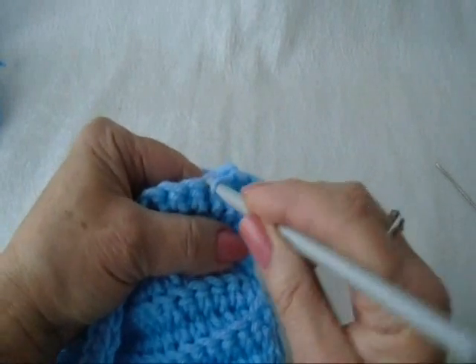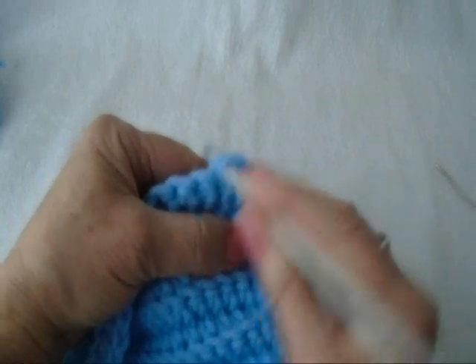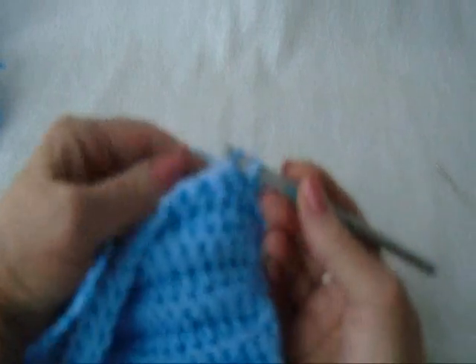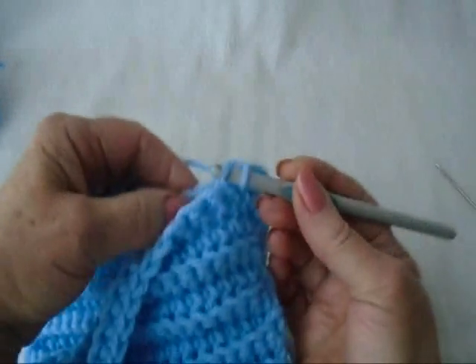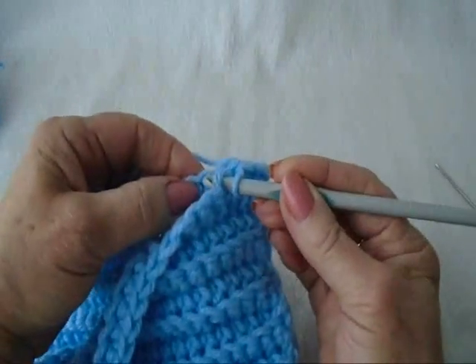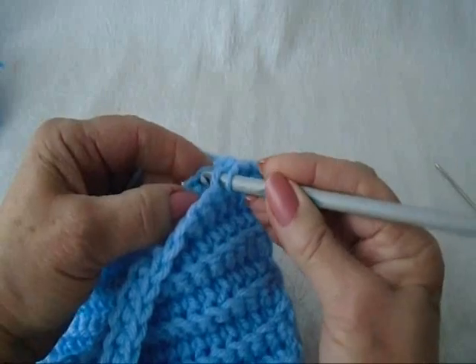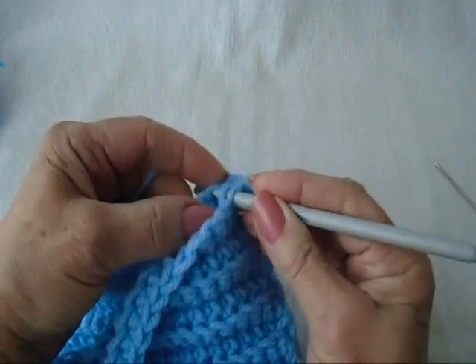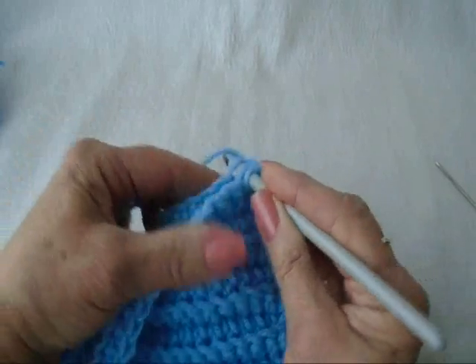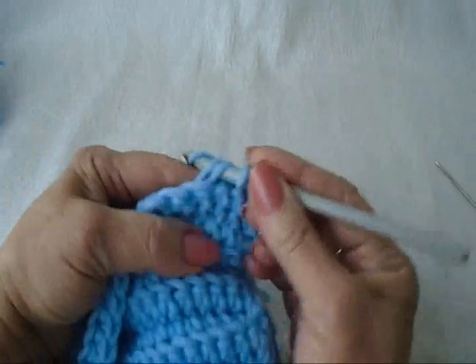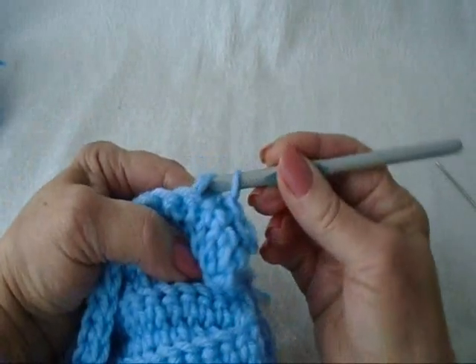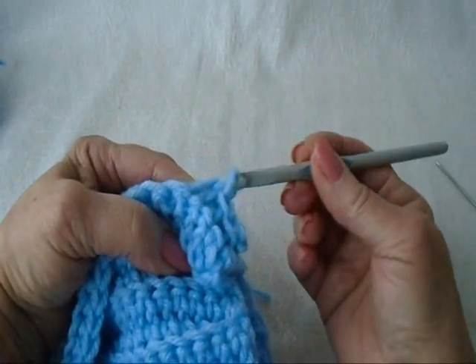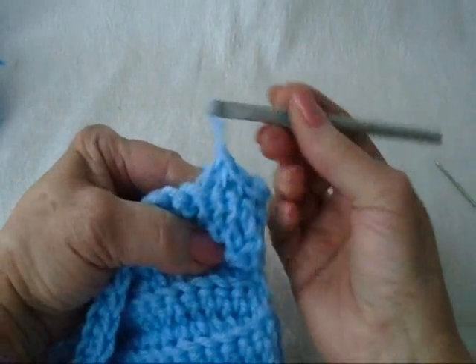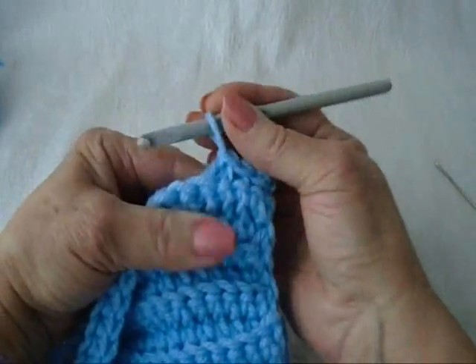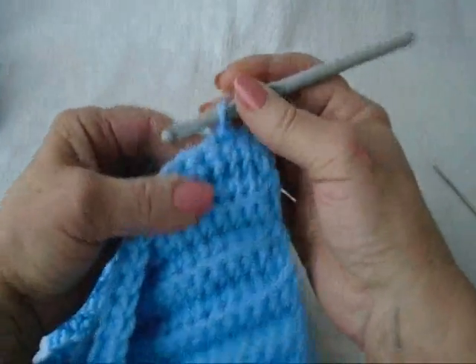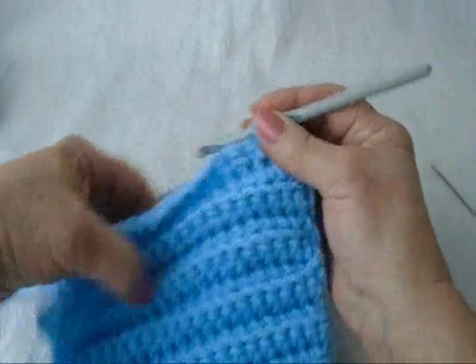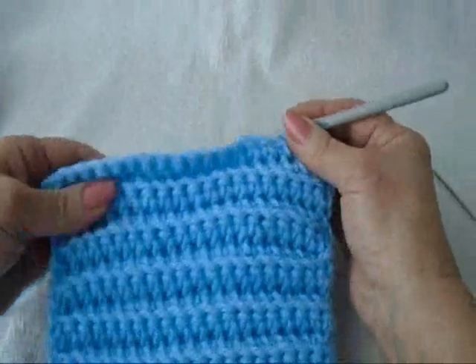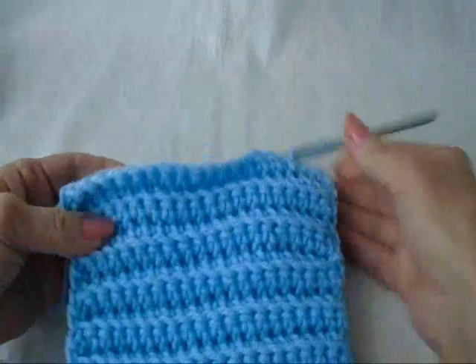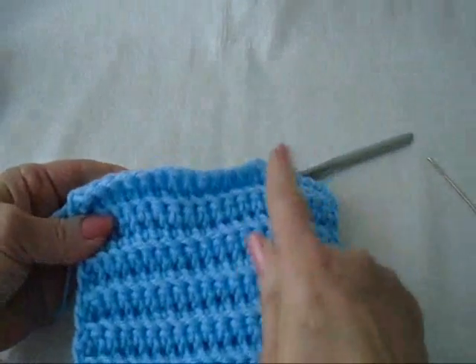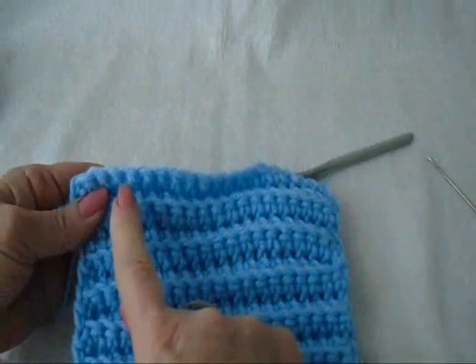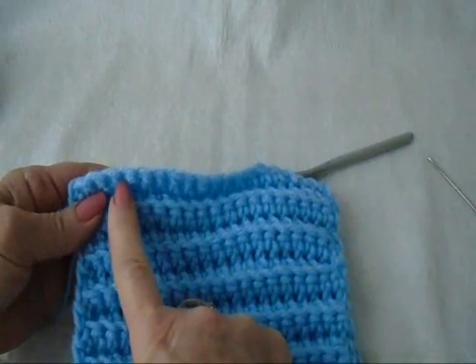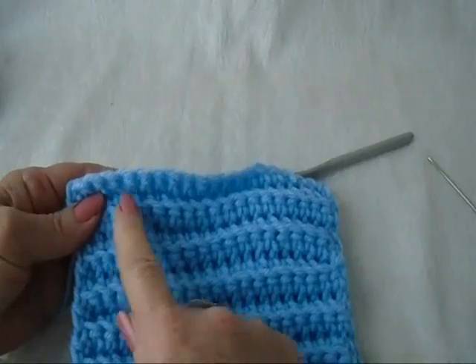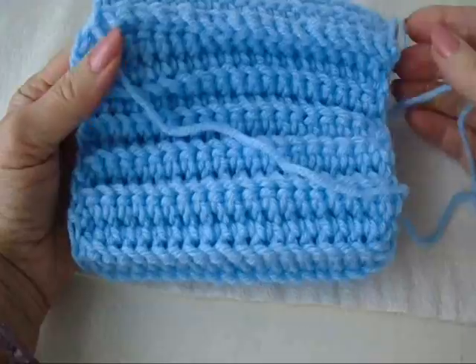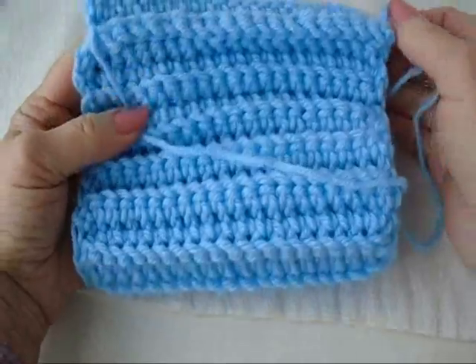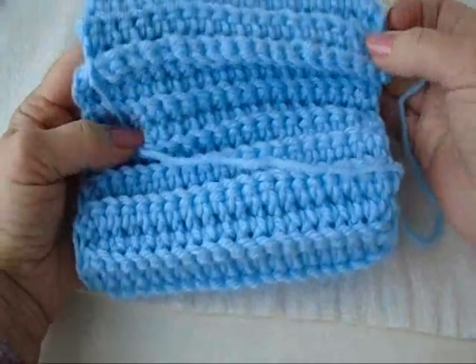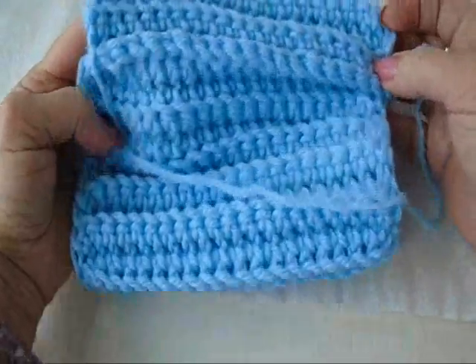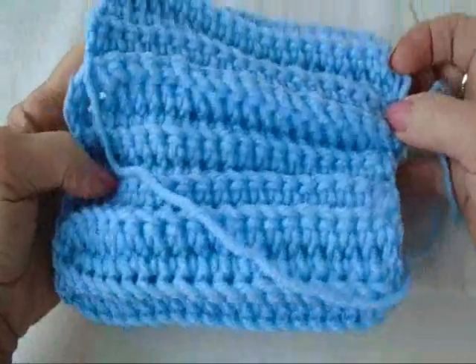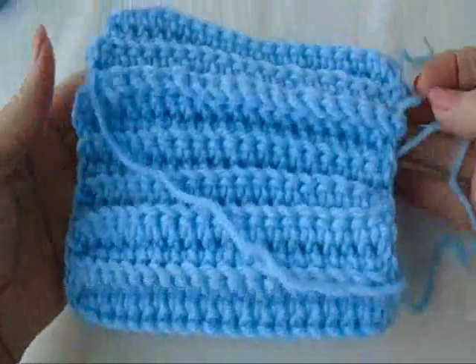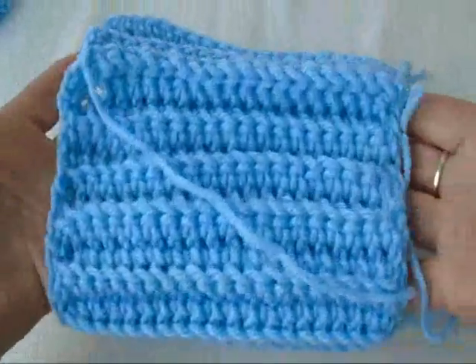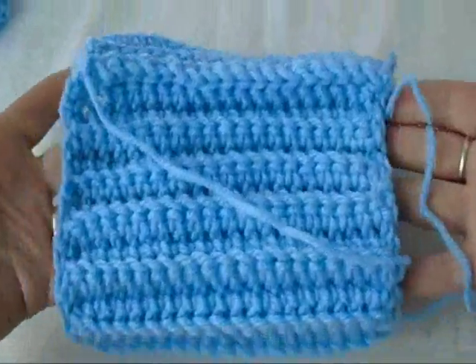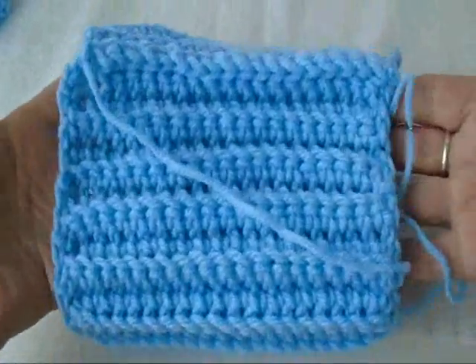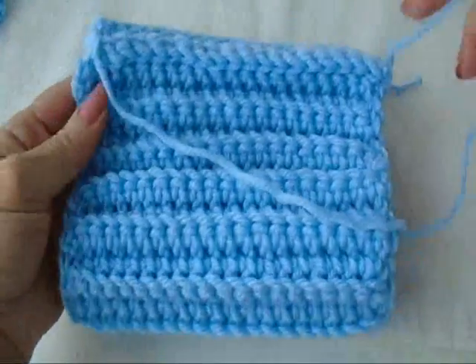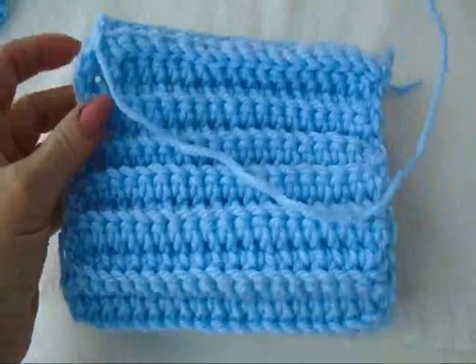Through one side, through the other side, pull the yarn through. I'm going to do that all the way down. I've slip stitched to join, and now I have a tube, like this.